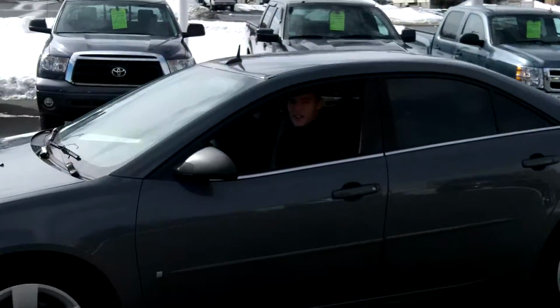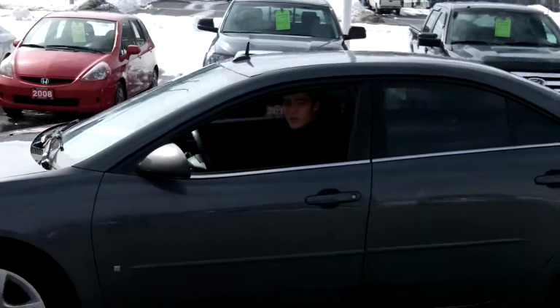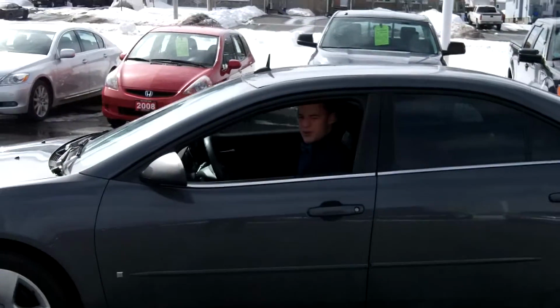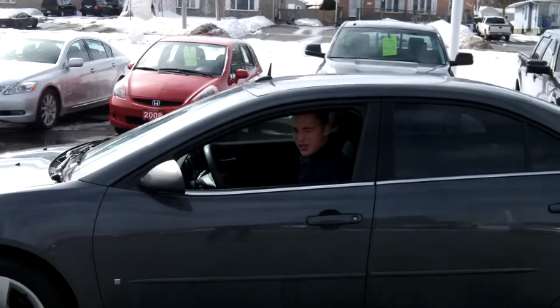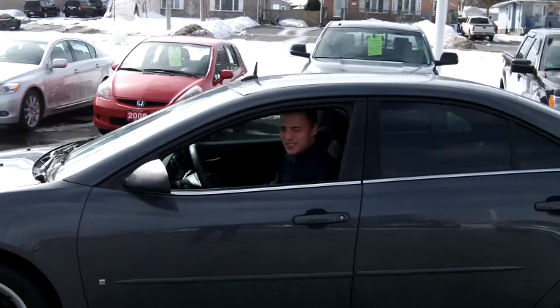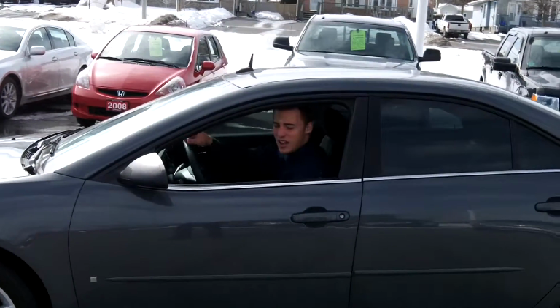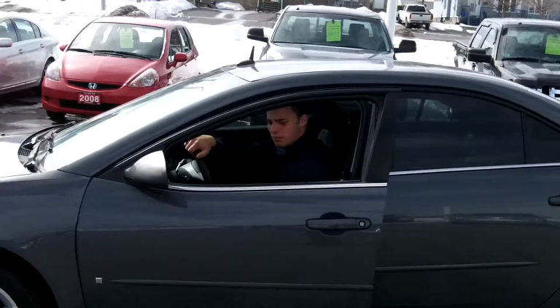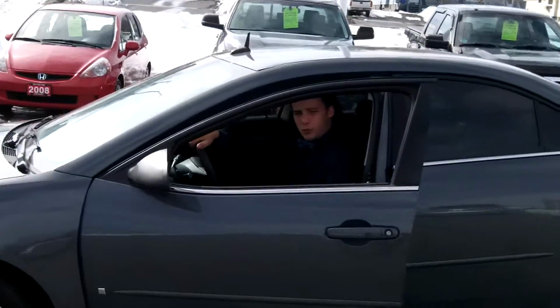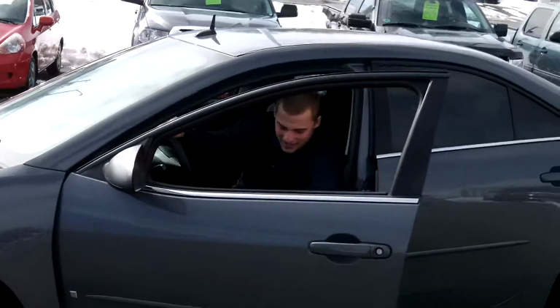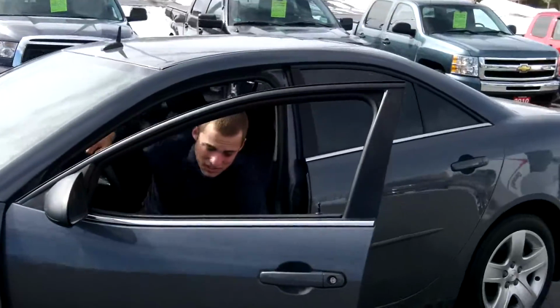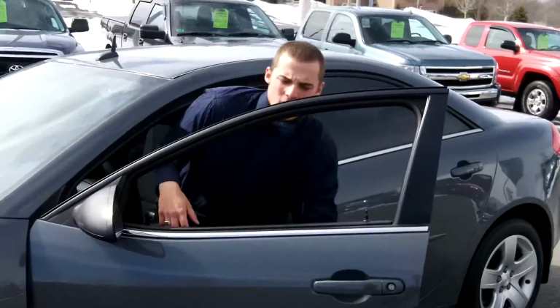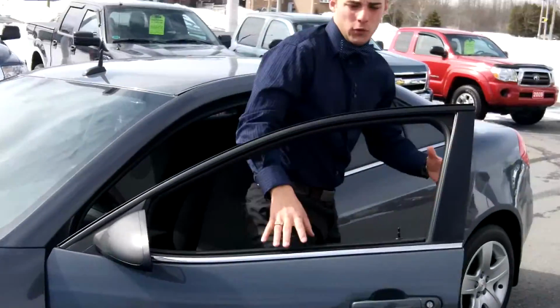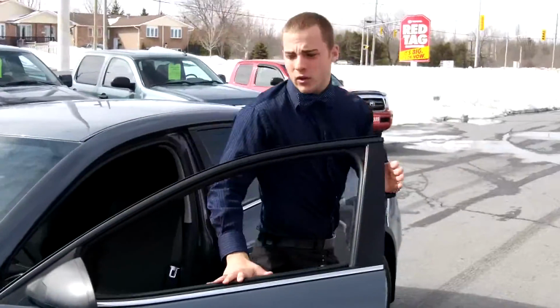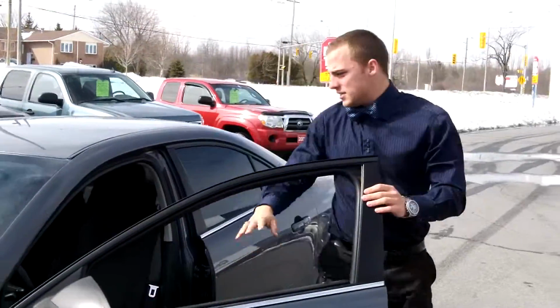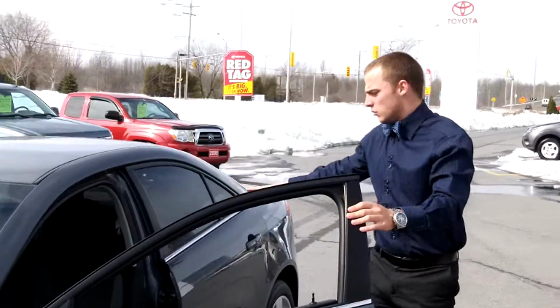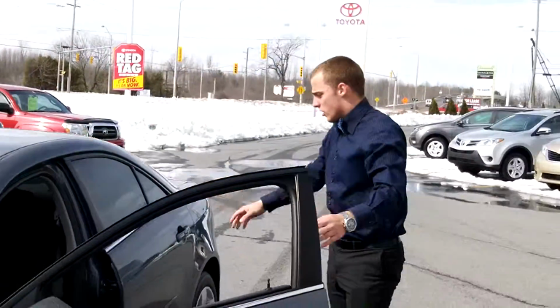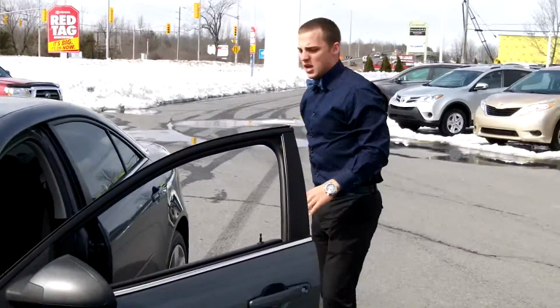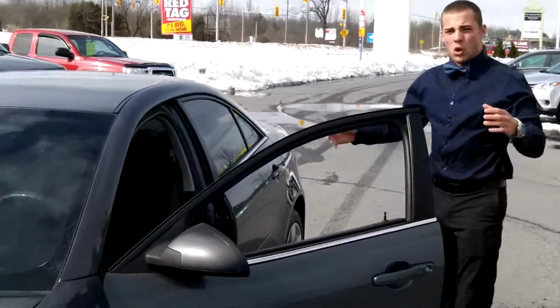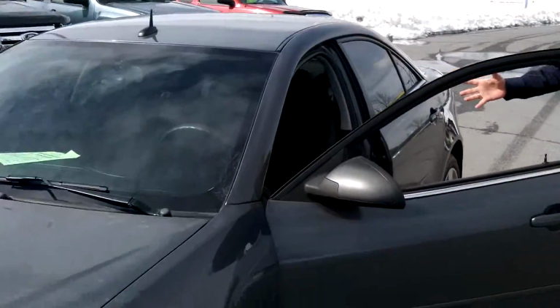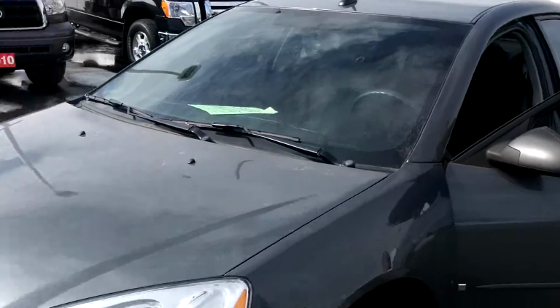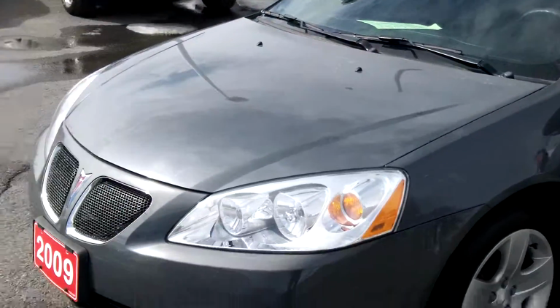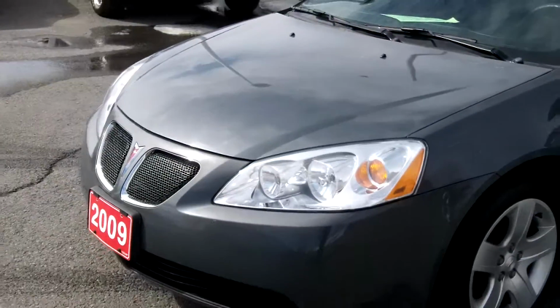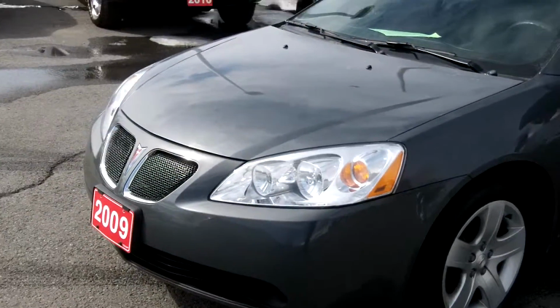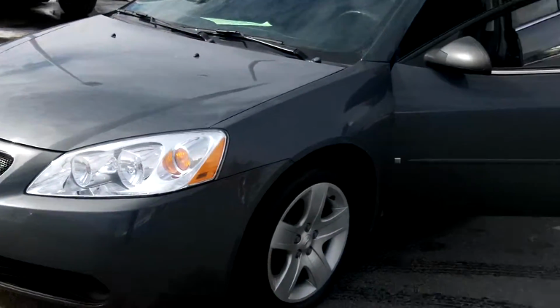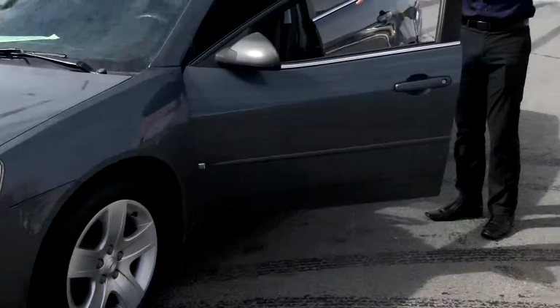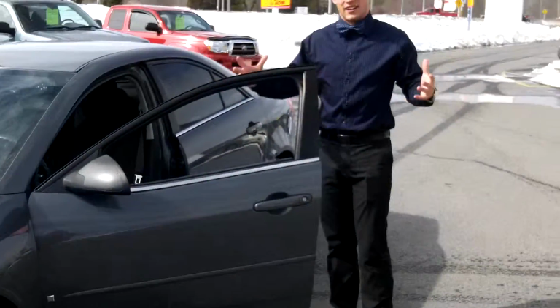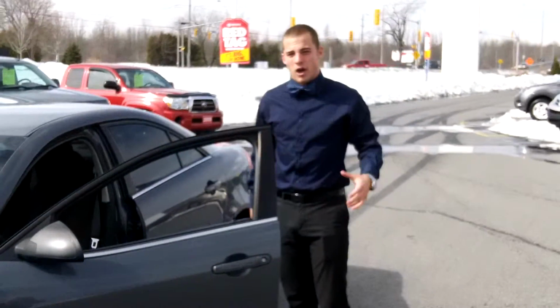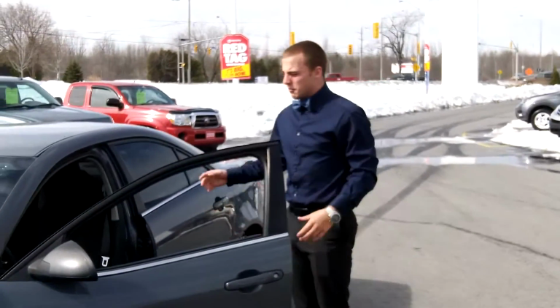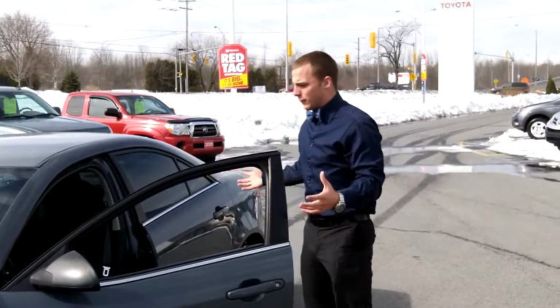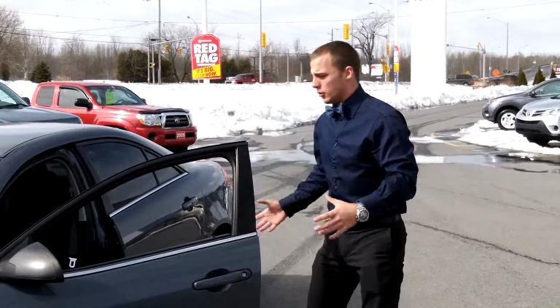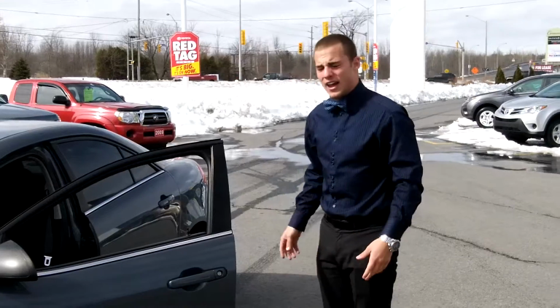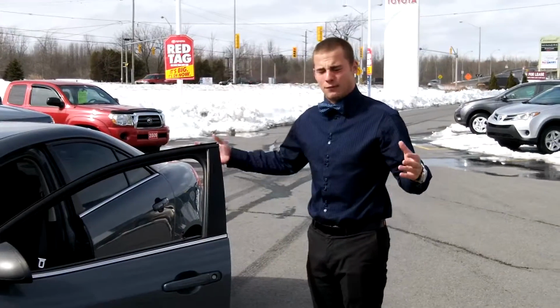Hey, welcome to Cardwell Toyota. Today I got a beautiful Pontiac G6, fully loaded, tinted windows, locally owned, just traded in. Originally priced at $11,900, but now finally reduced to $9,950.